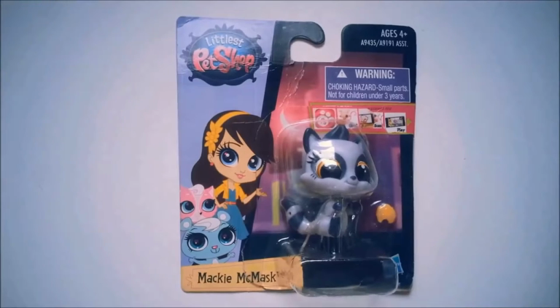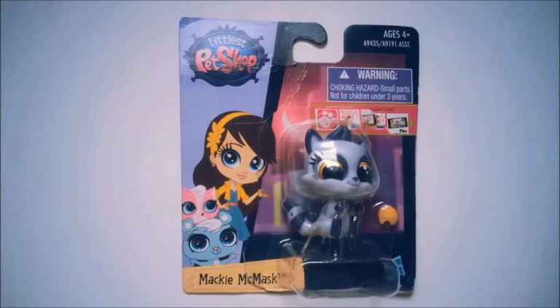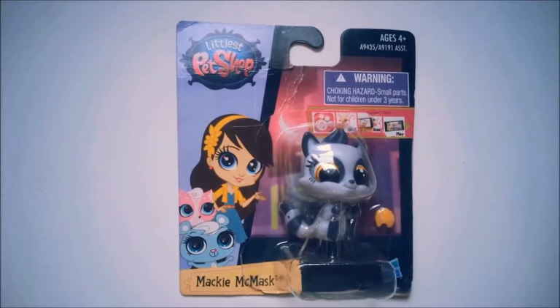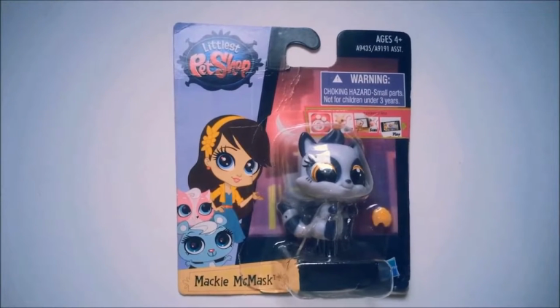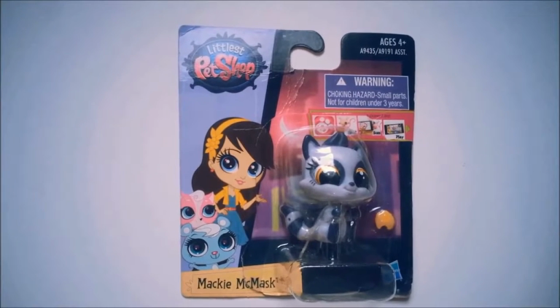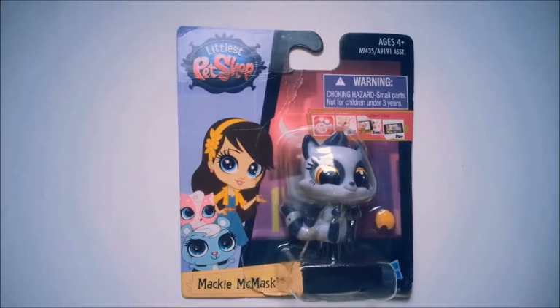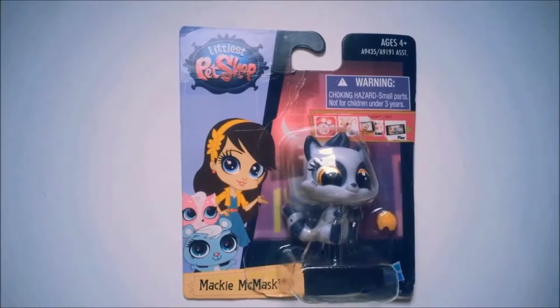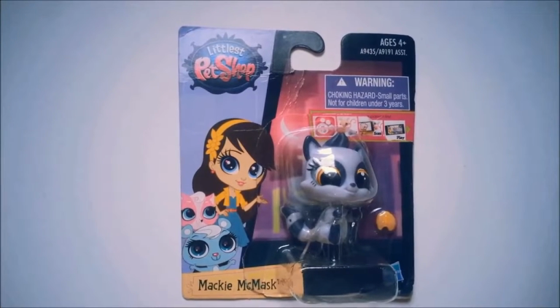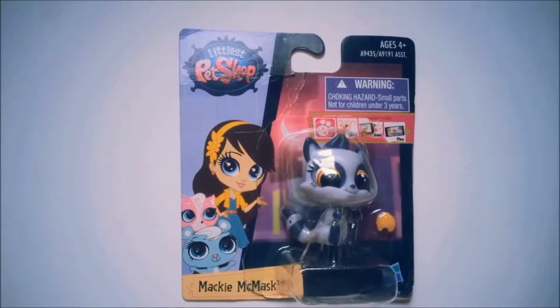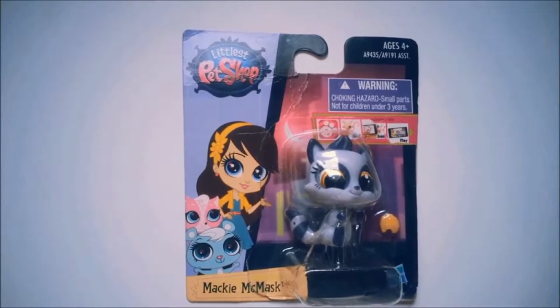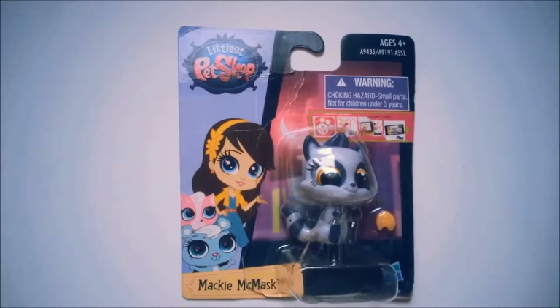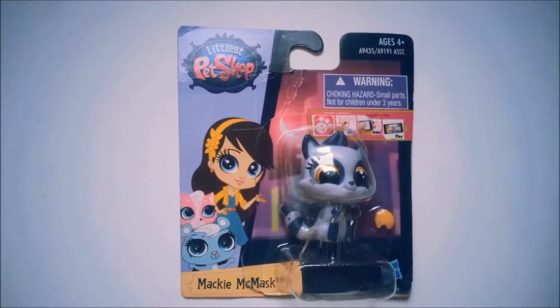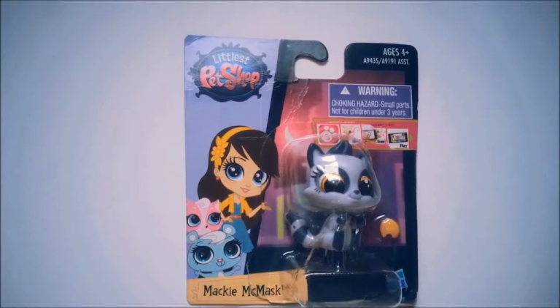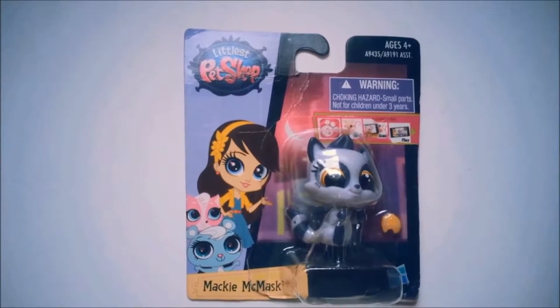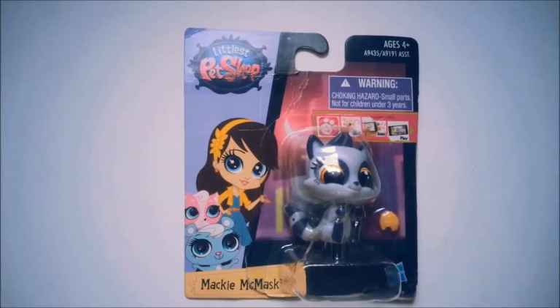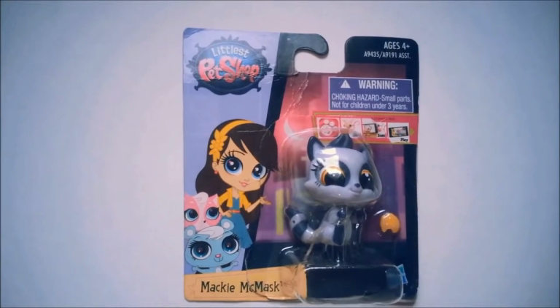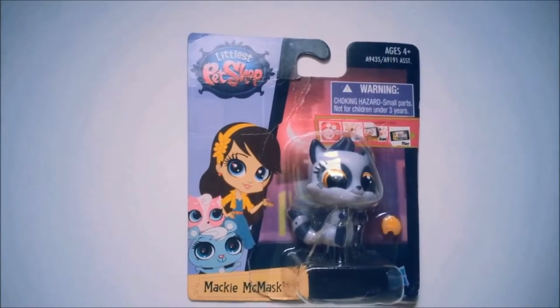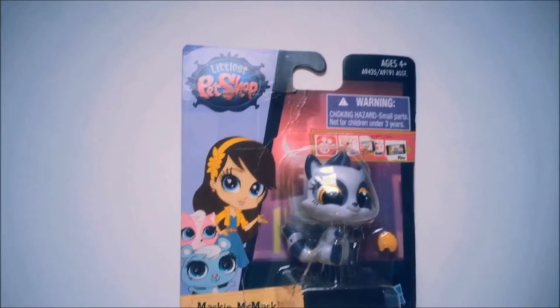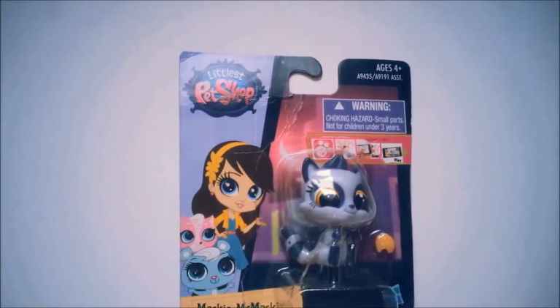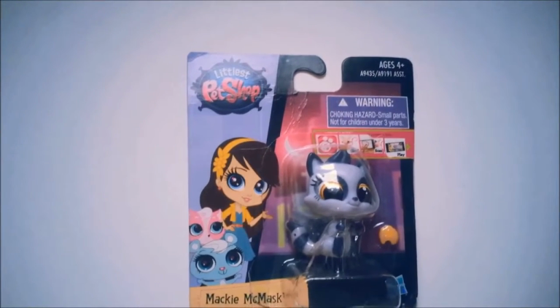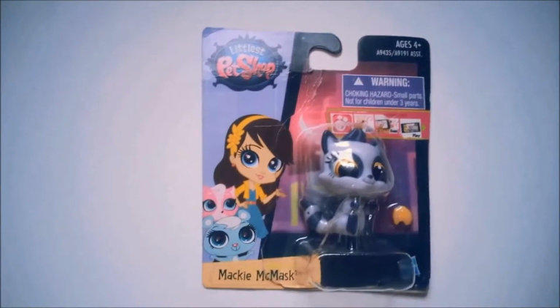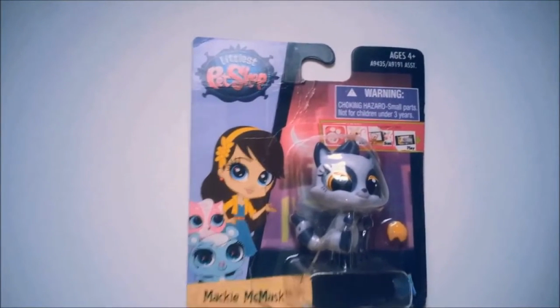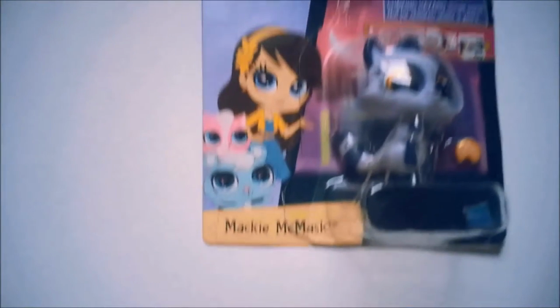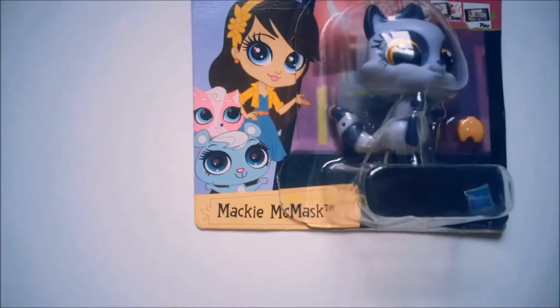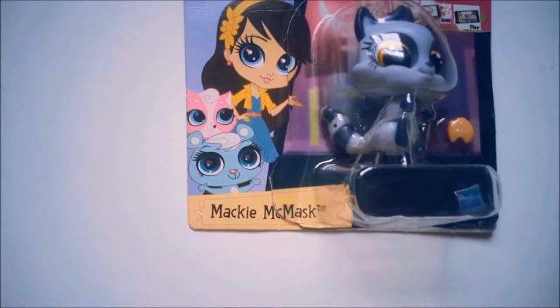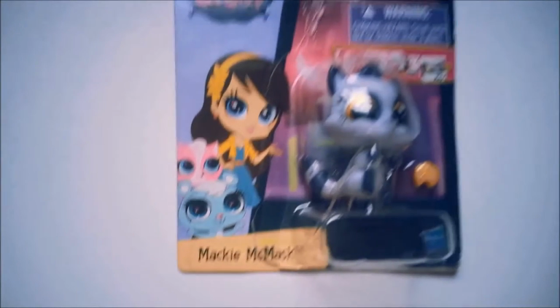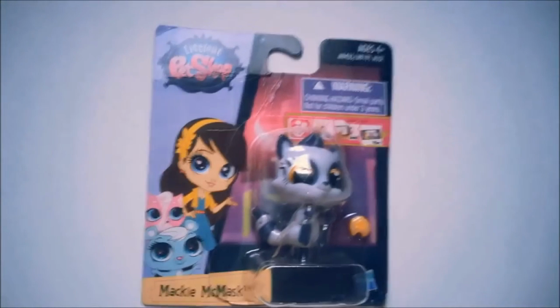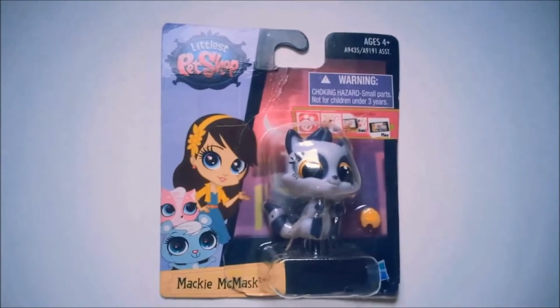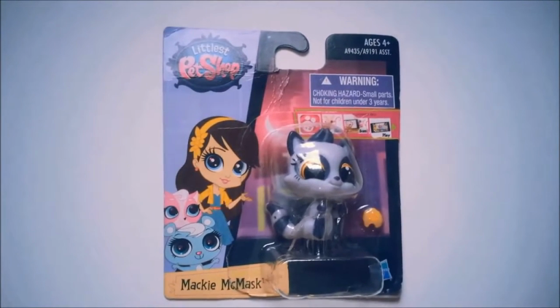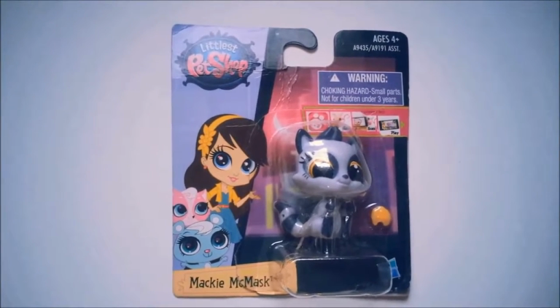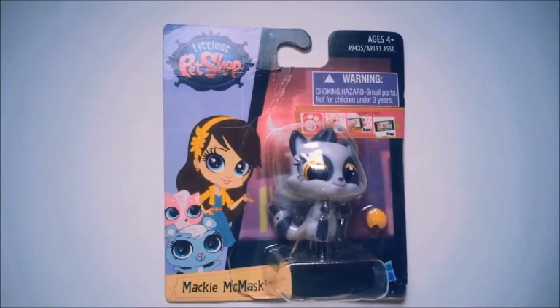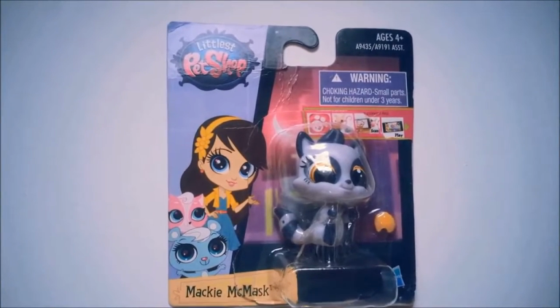Hey guys, it's Alina and welcome back to another review and unboxing video. Here I have a pet that I'm going to review. The pet is called Mackie McMask, and she's a purple raccoon and so cute.